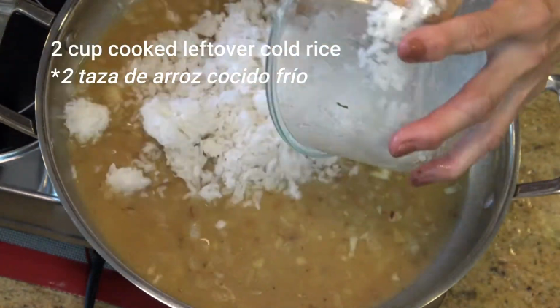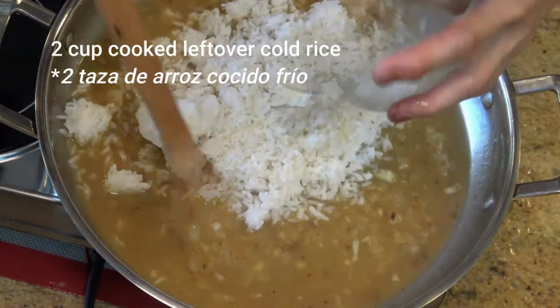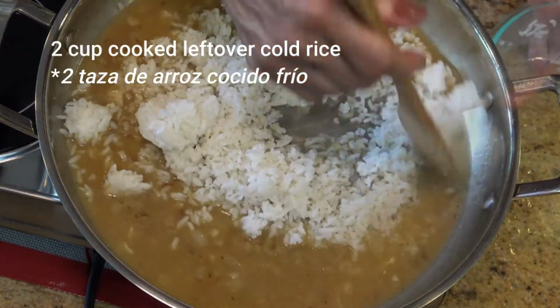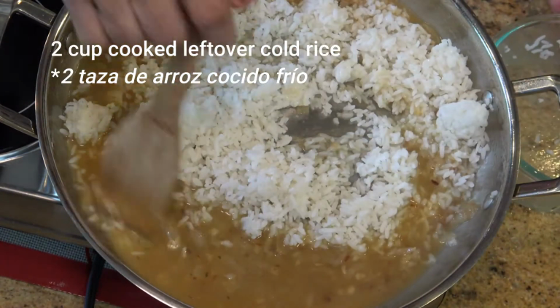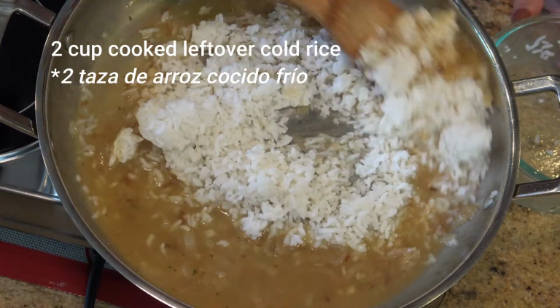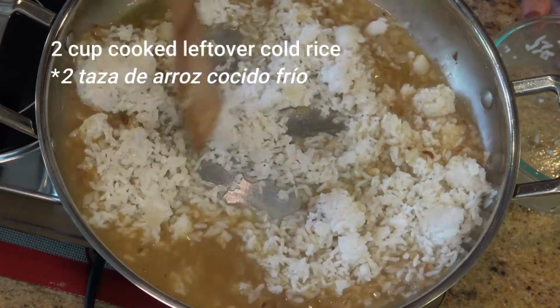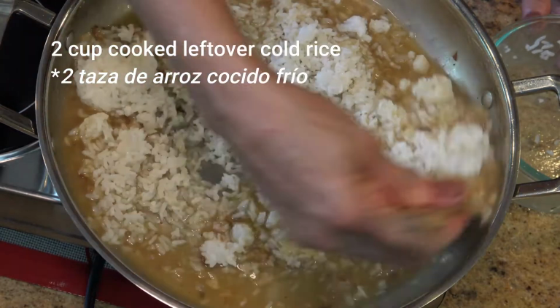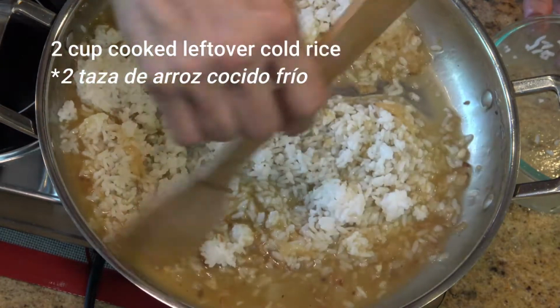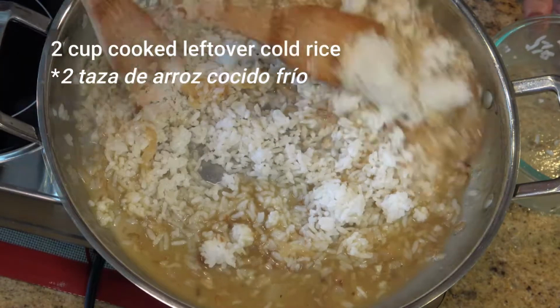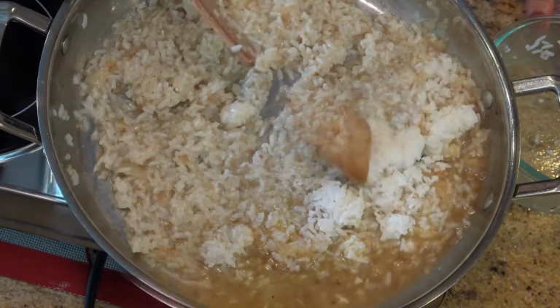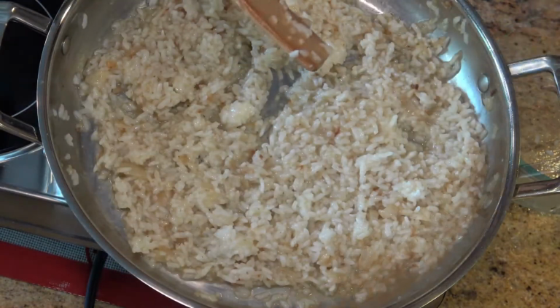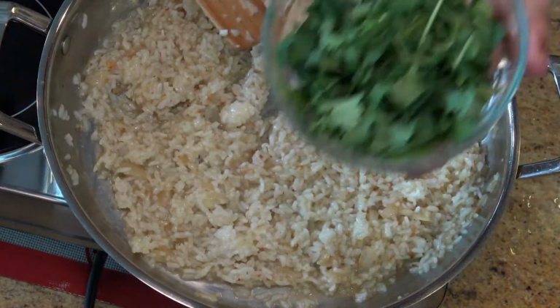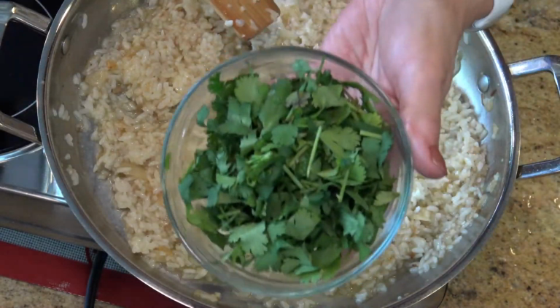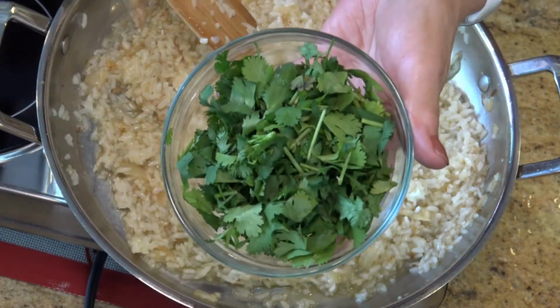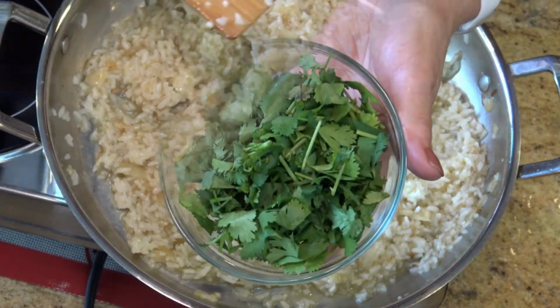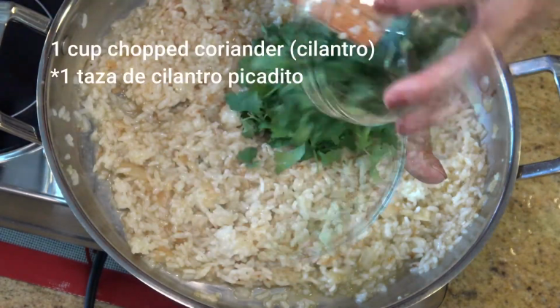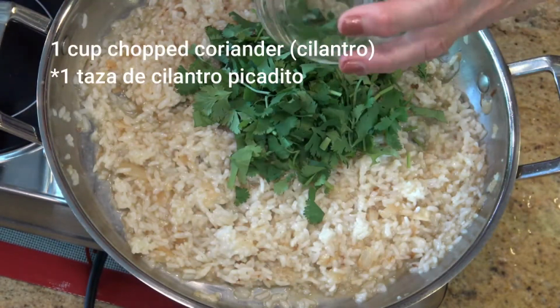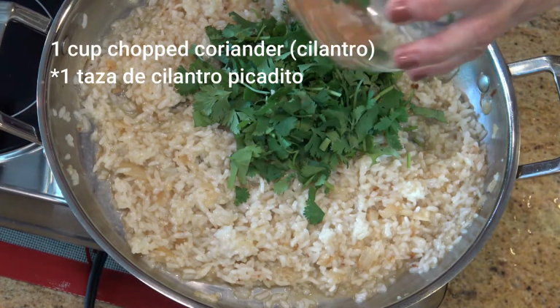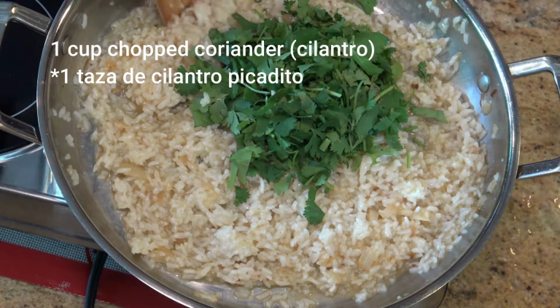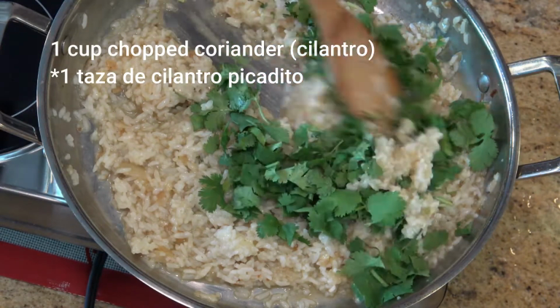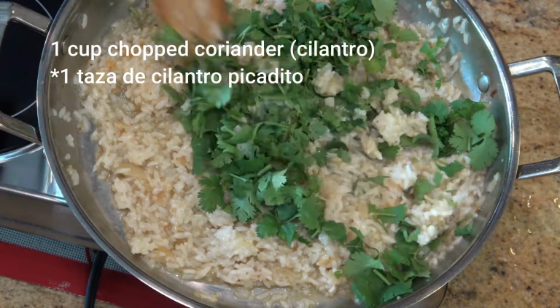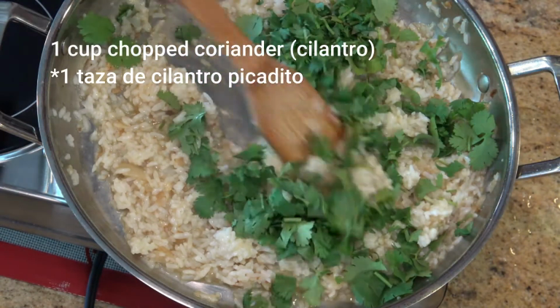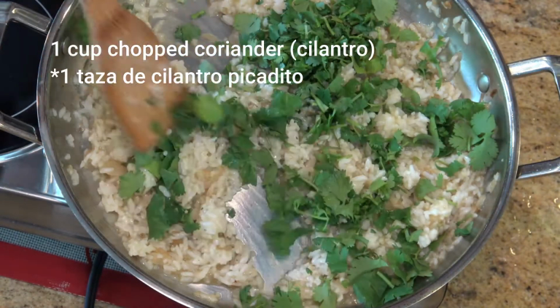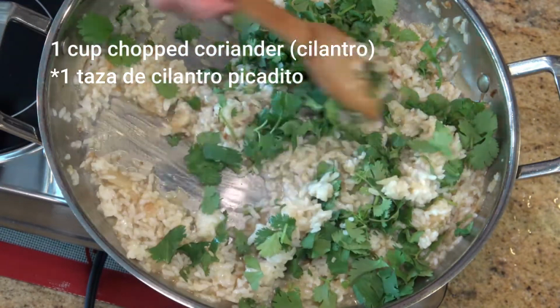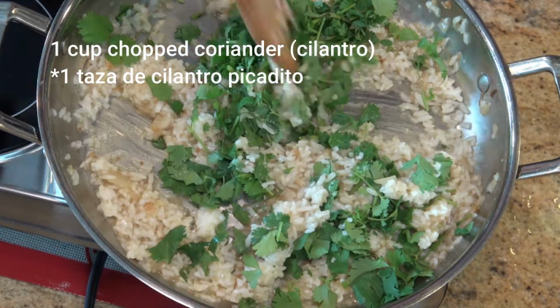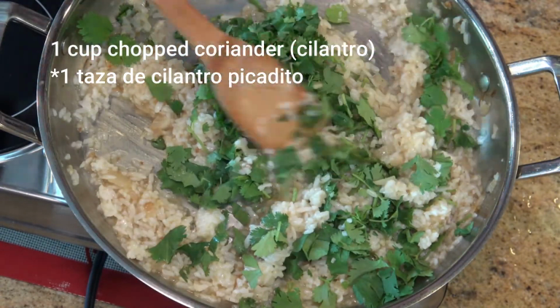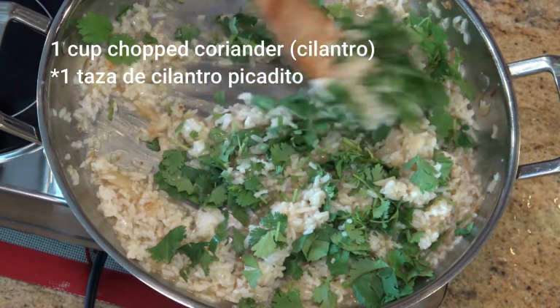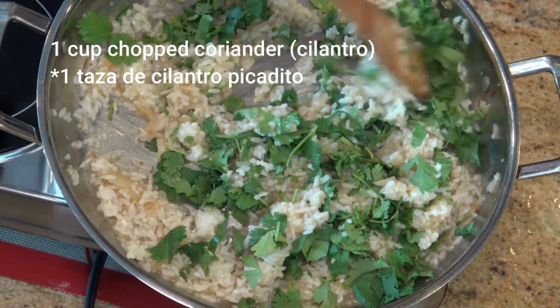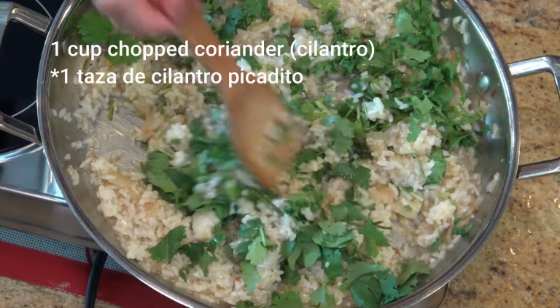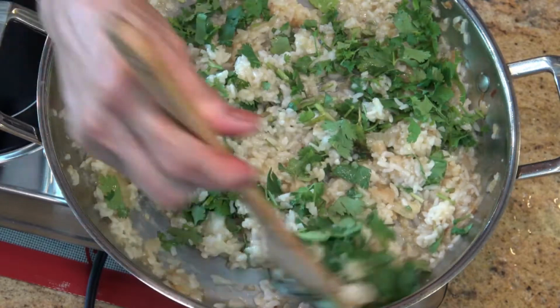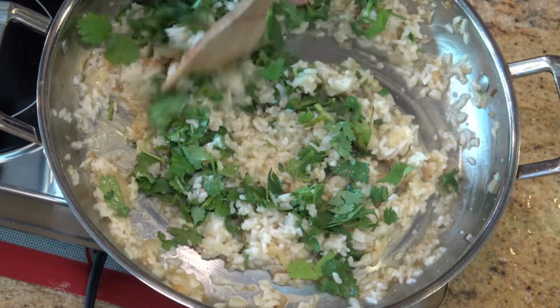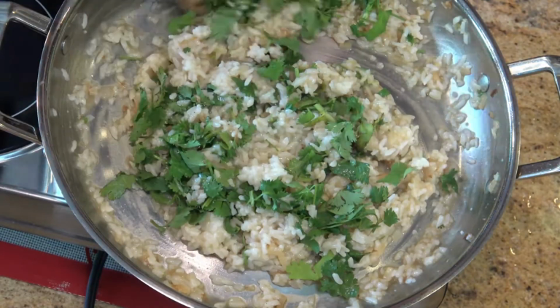Then add two cups of leftover white rice. Add to the rice about one cup of chopped coriander, better known as cilantro, and mix well into the rice.